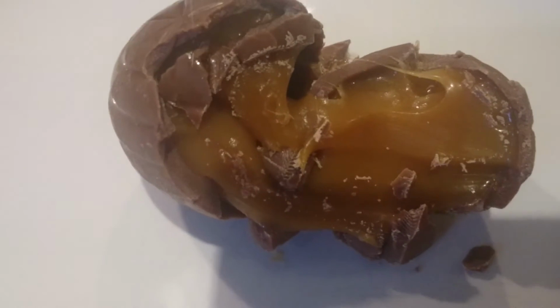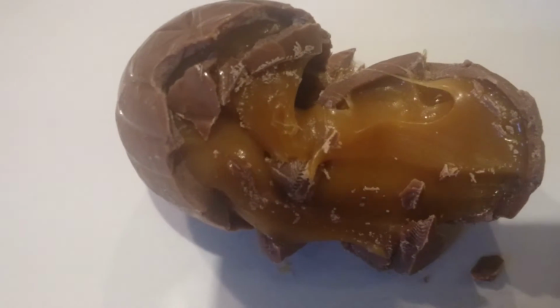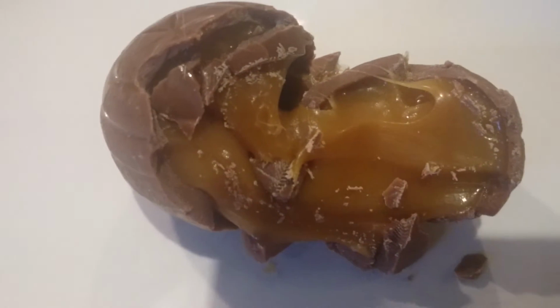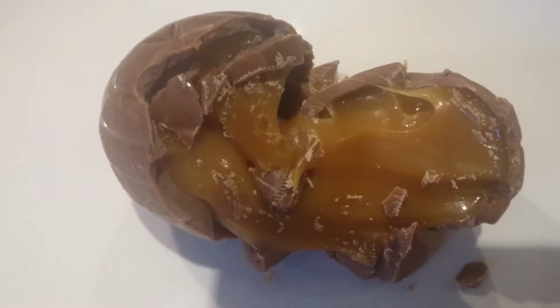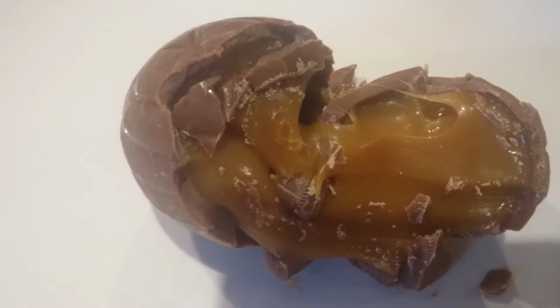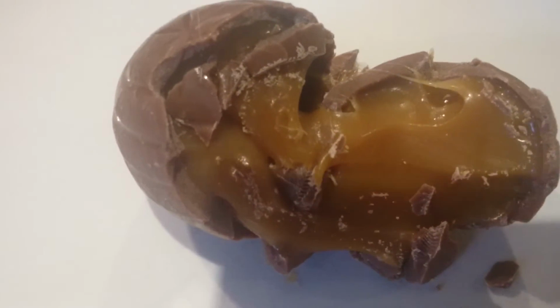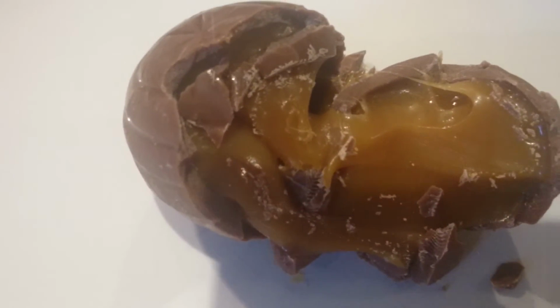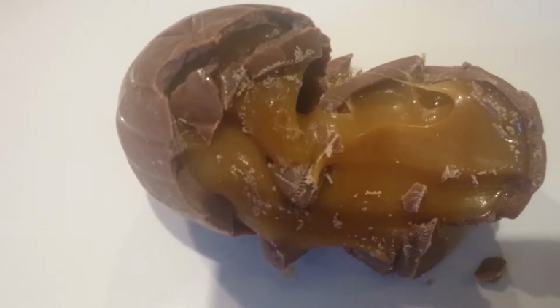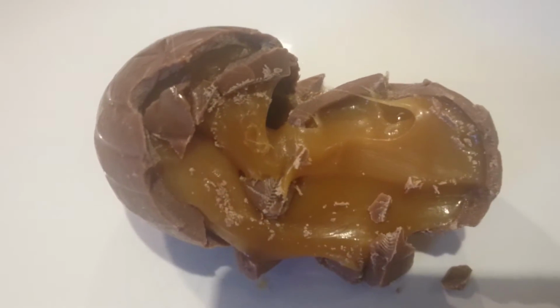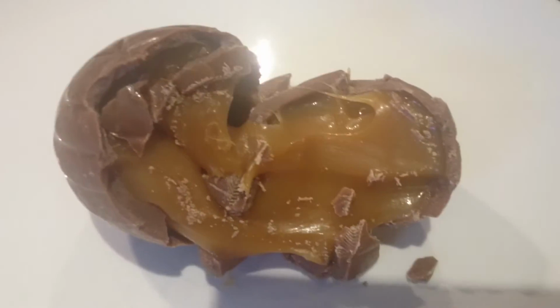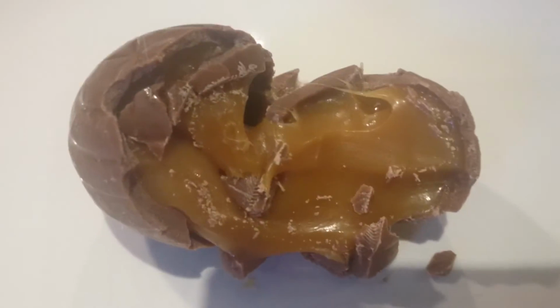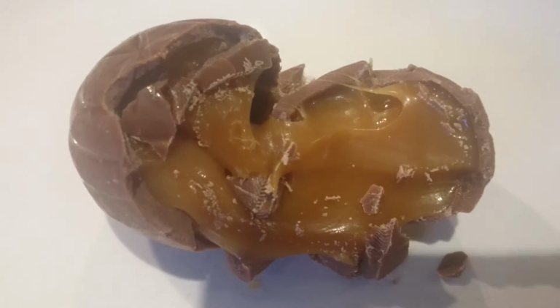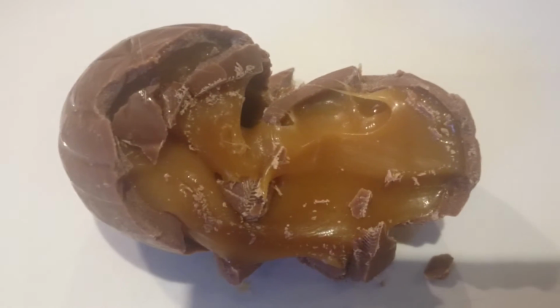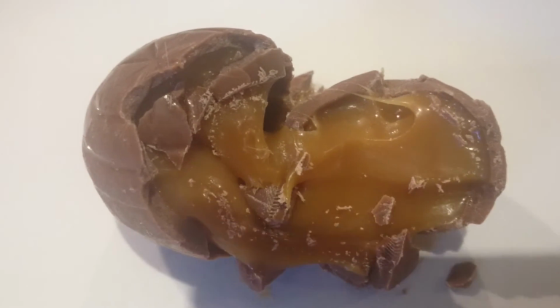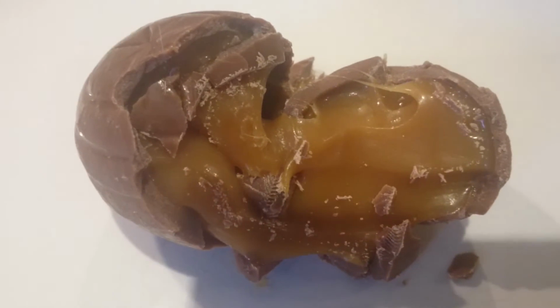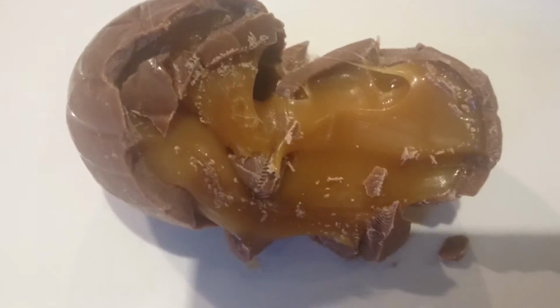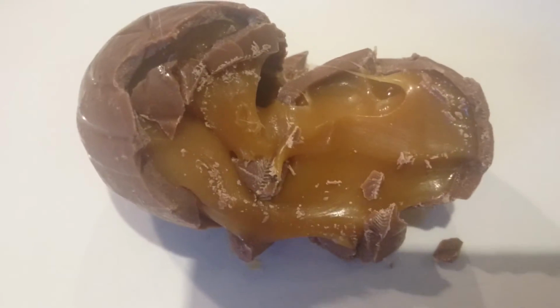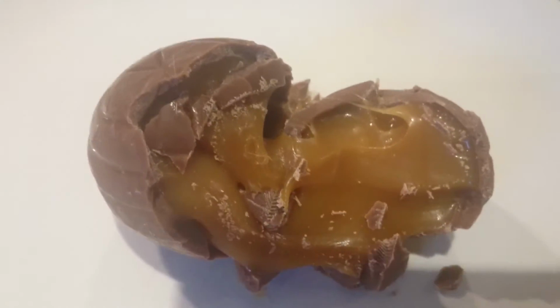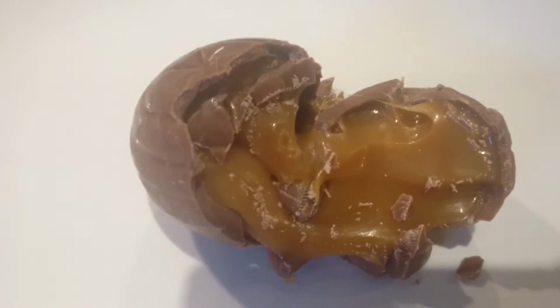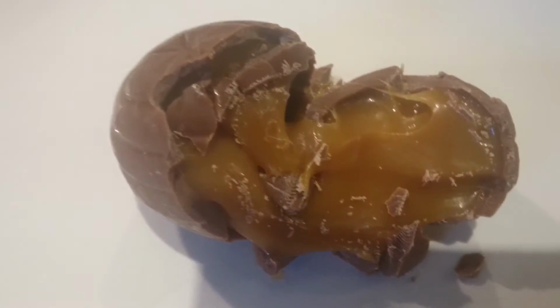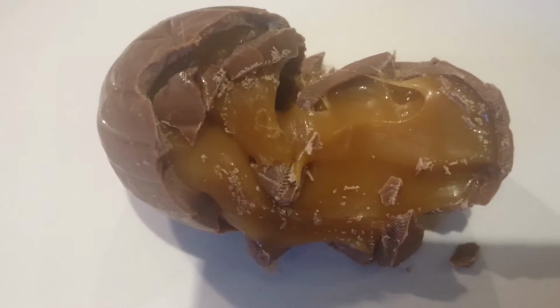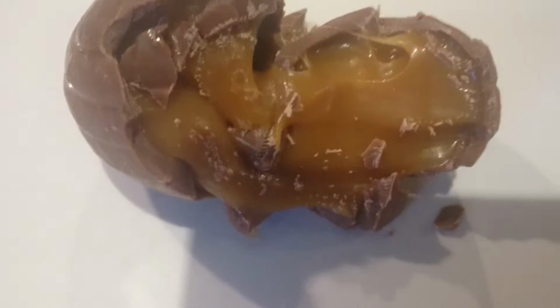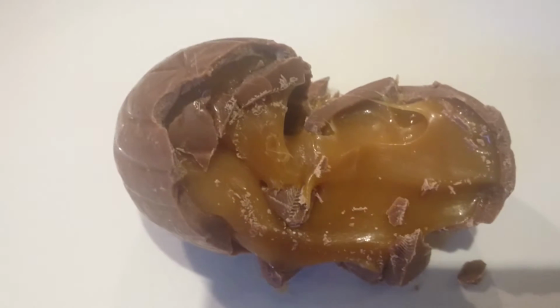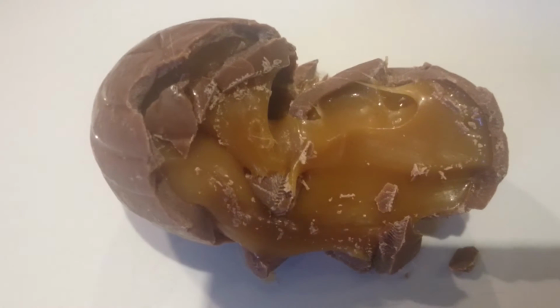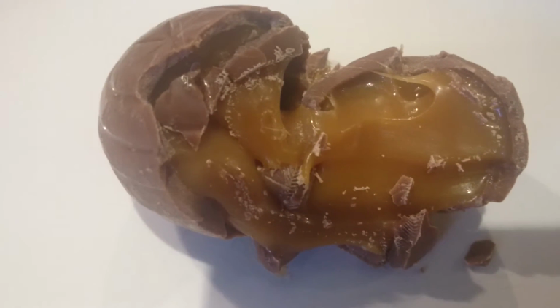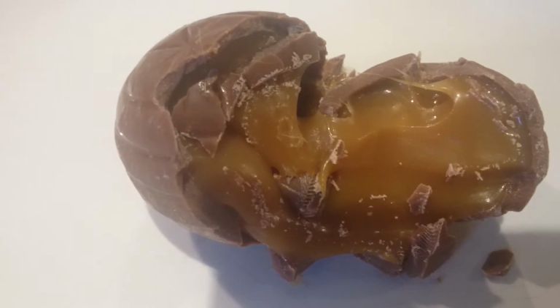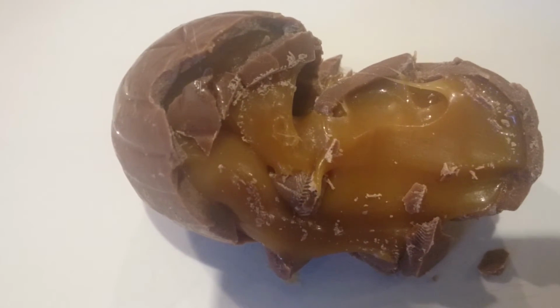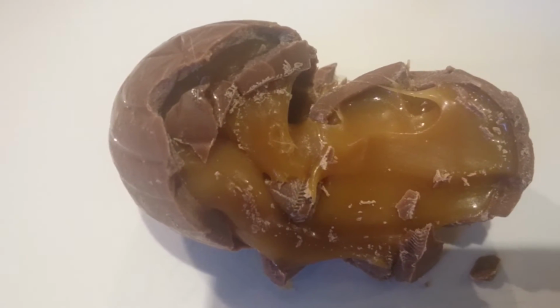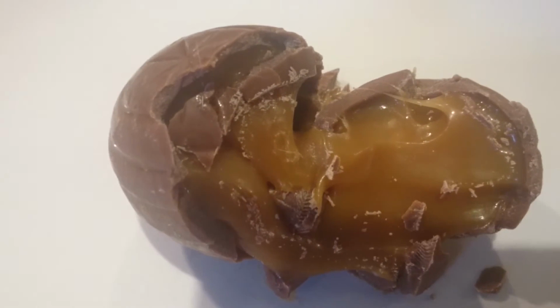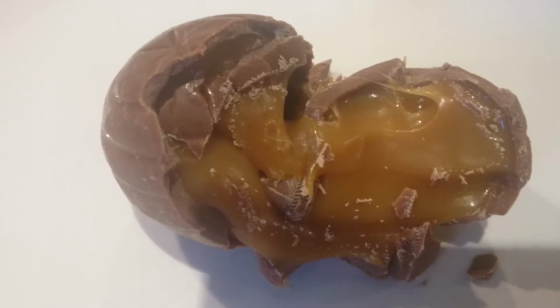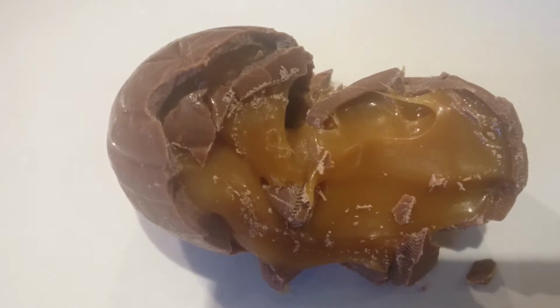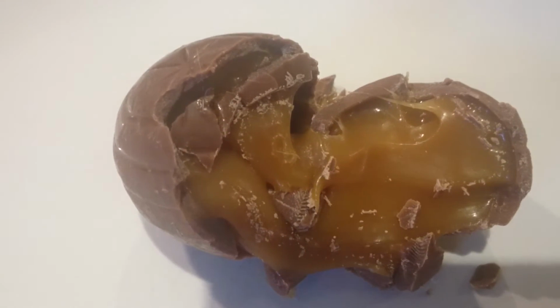Mmm, tasty. Alright, well I enjoyed consuming this, but before I thought I'd consume it, I thought I'd show you guys the product first. Because I'm always thinking of you guys, remember that. And yeah, so that's it. Lovely jabbly.